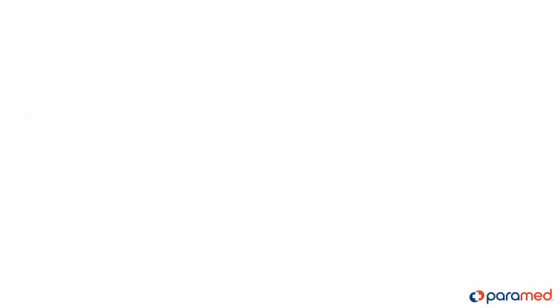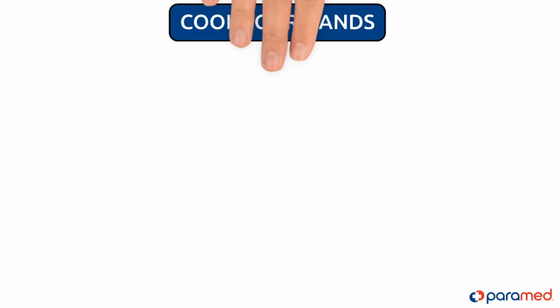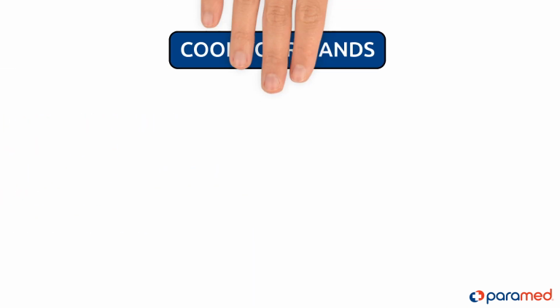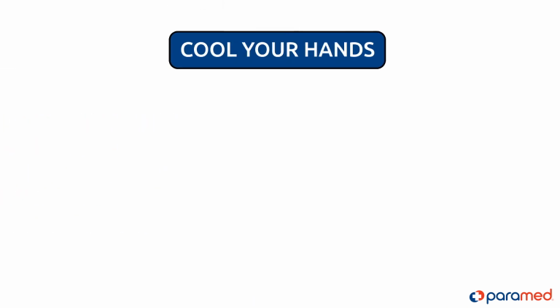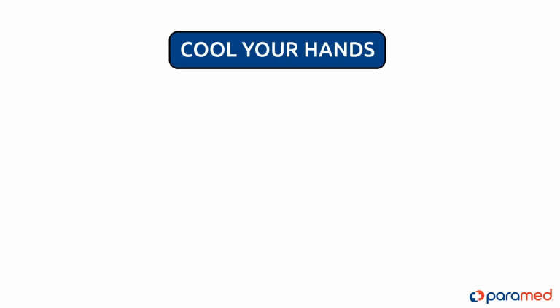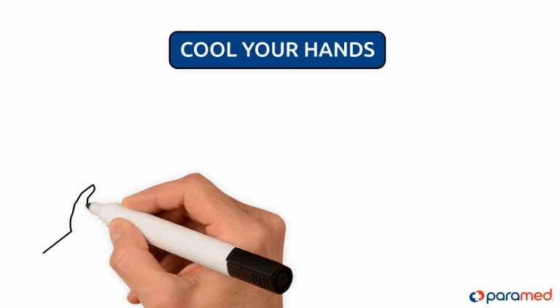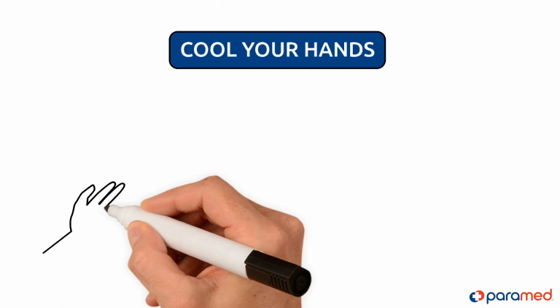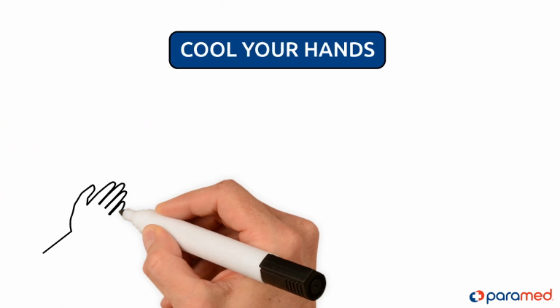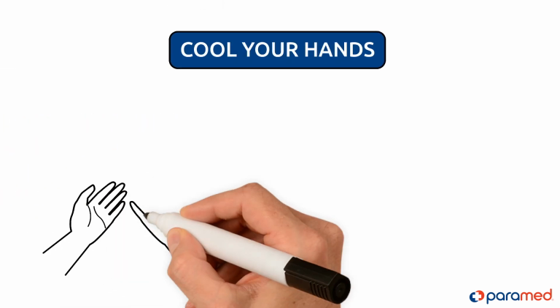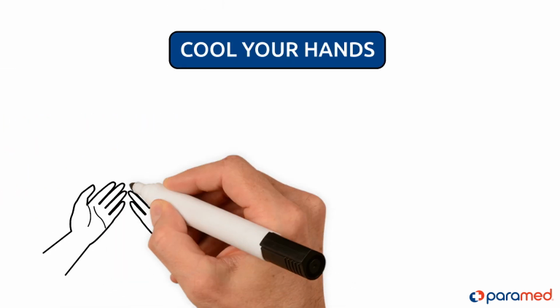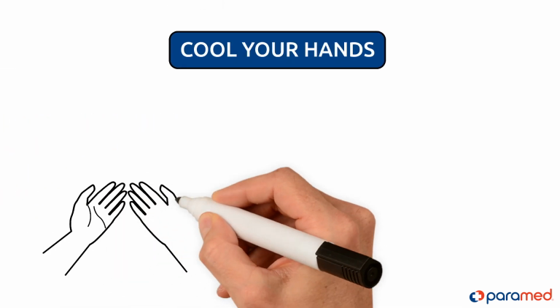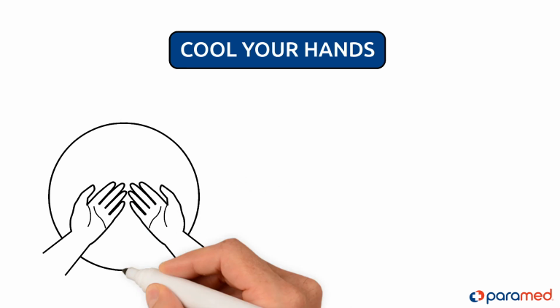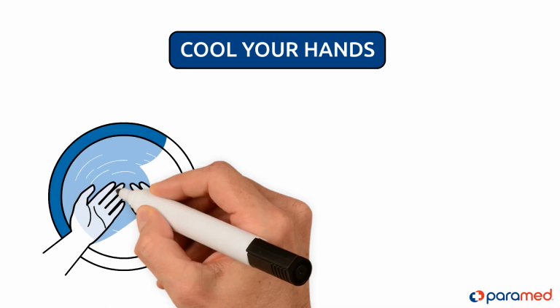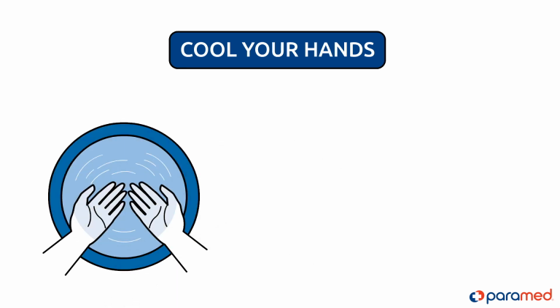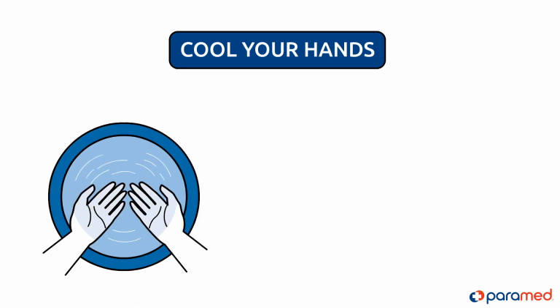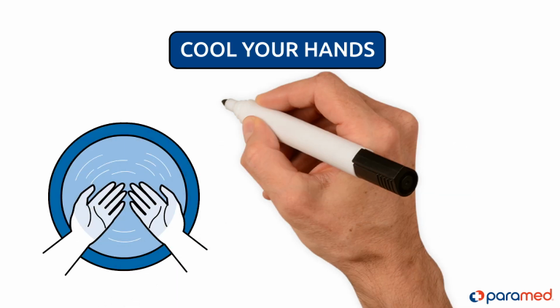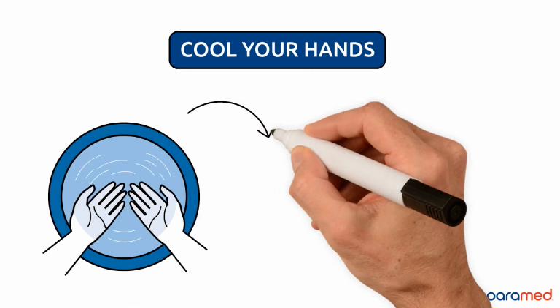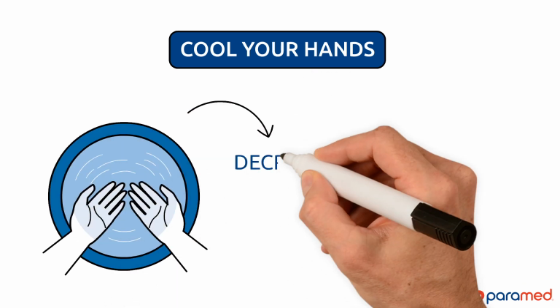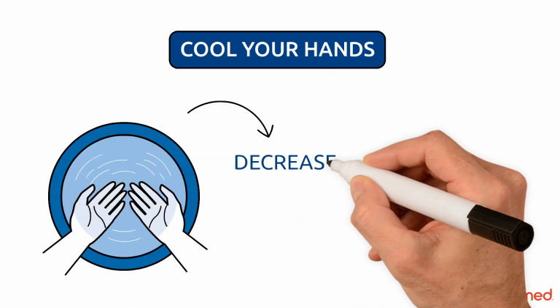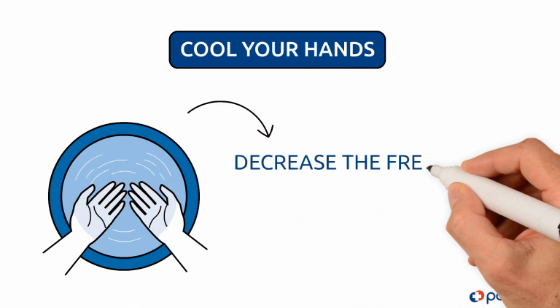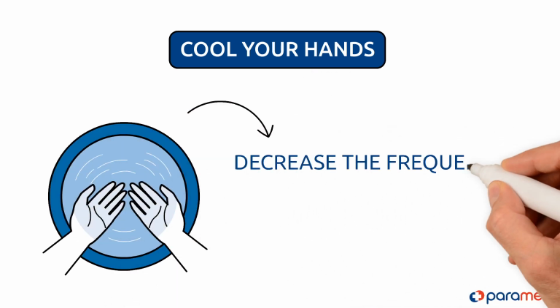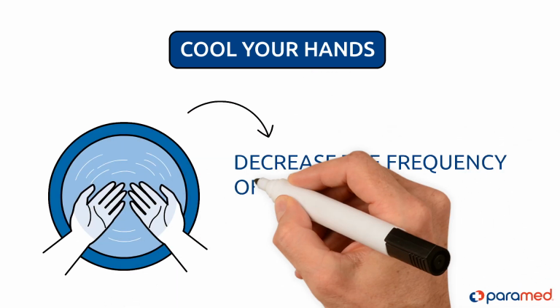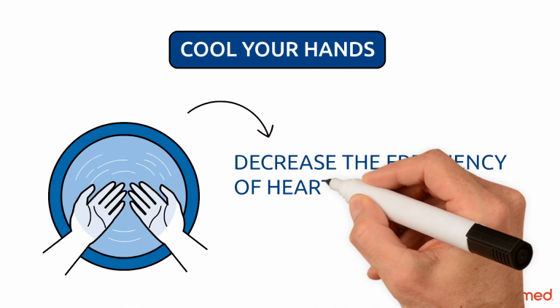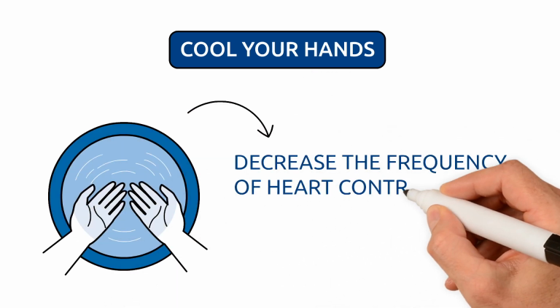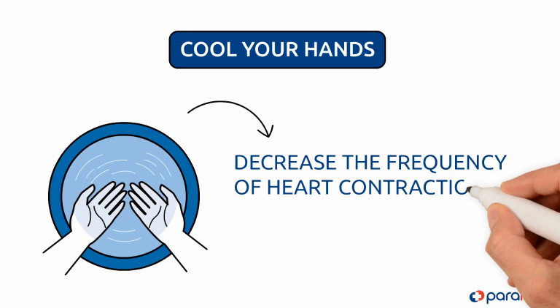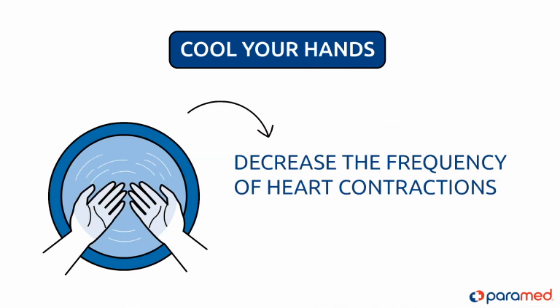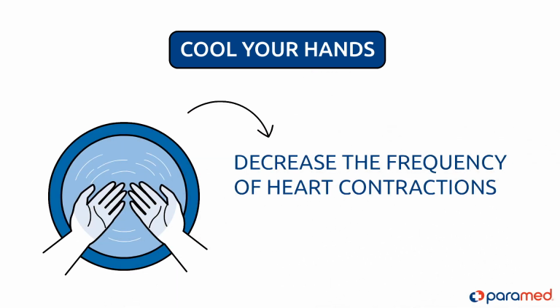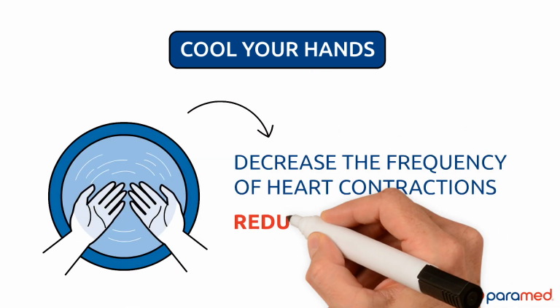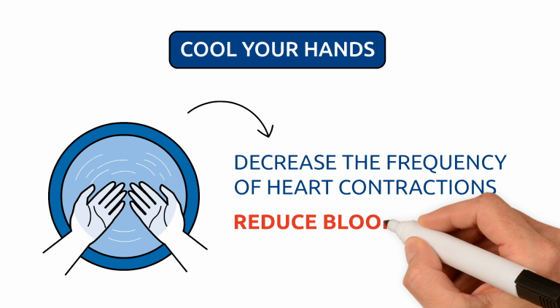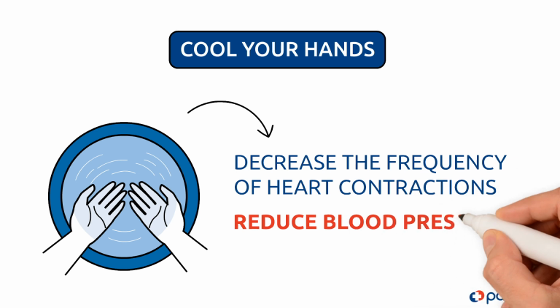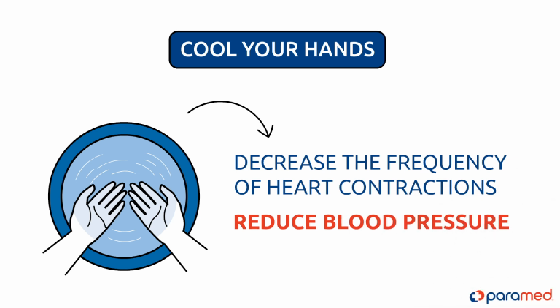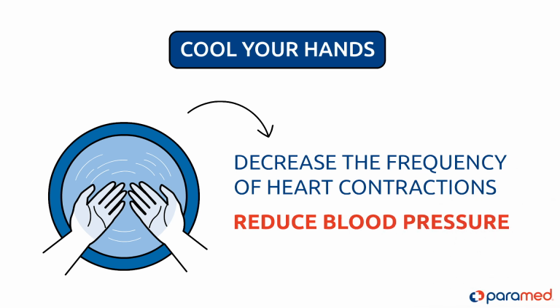Cool your hands. Running your hands under cool or cold water can decrease the frequency of heart contractions. This will help to reduce blood pressure.